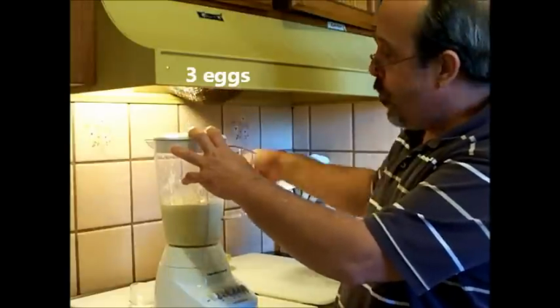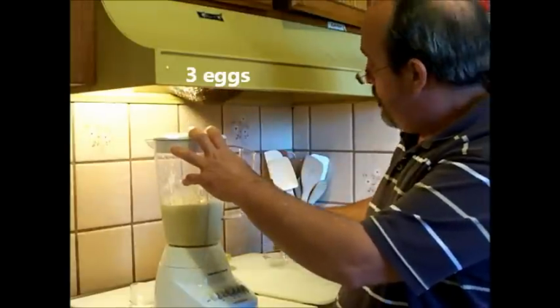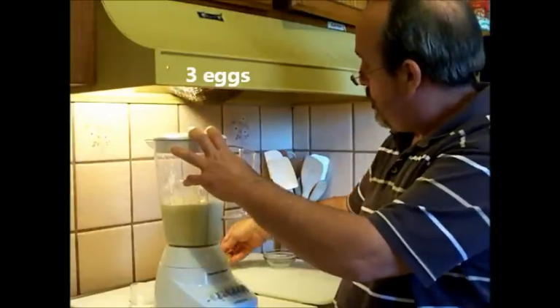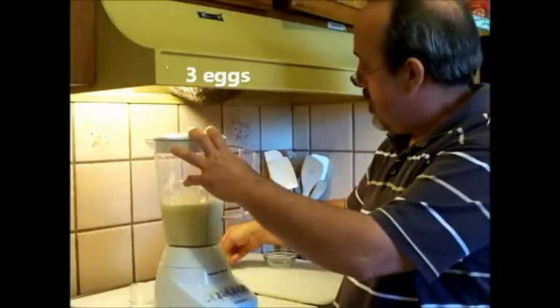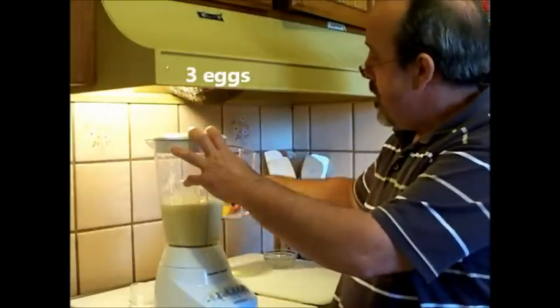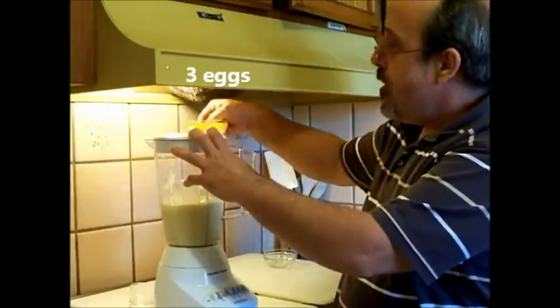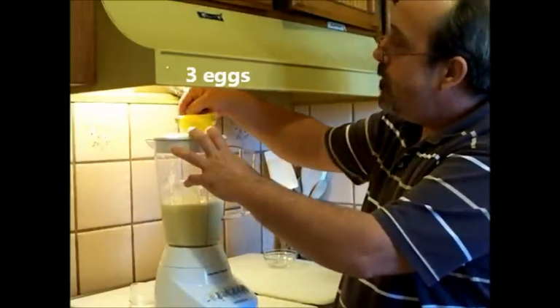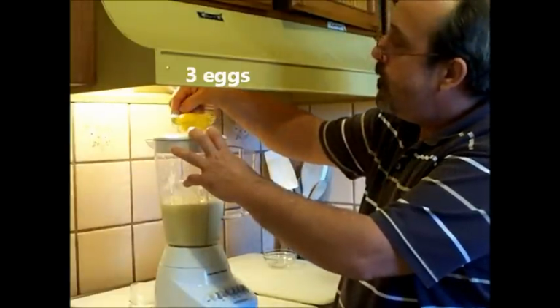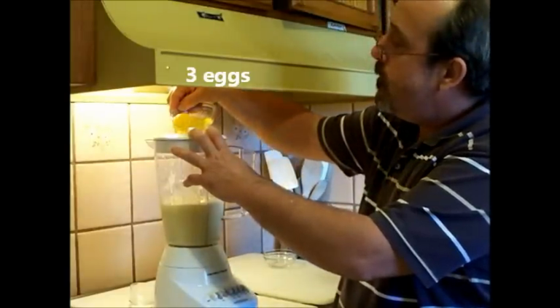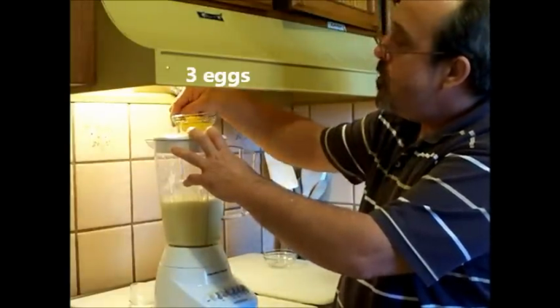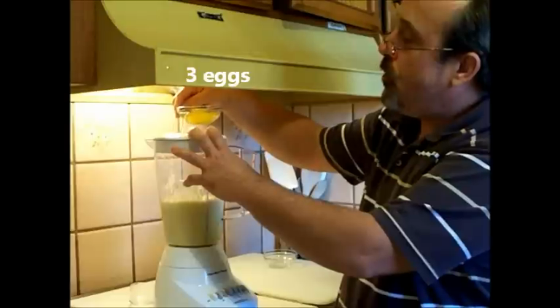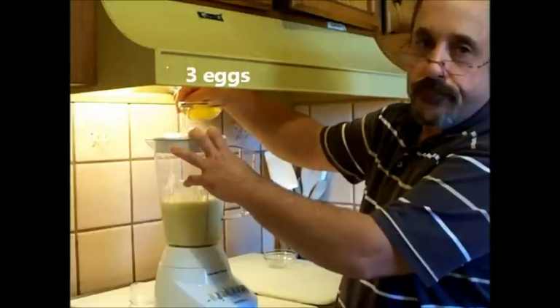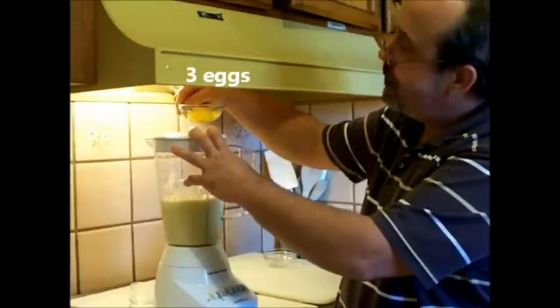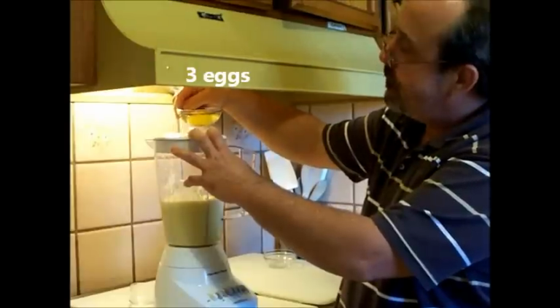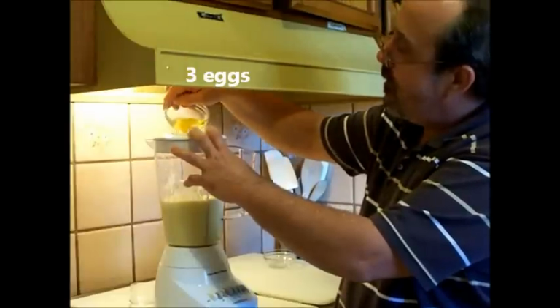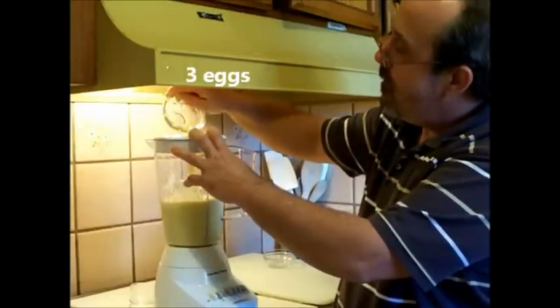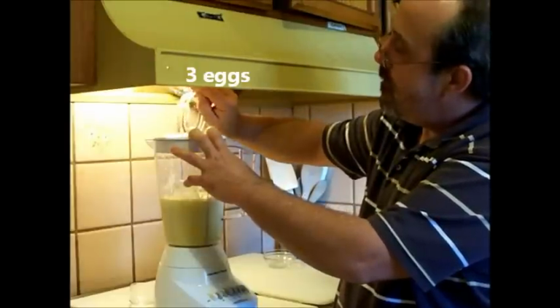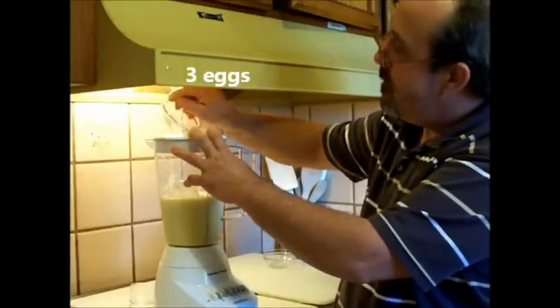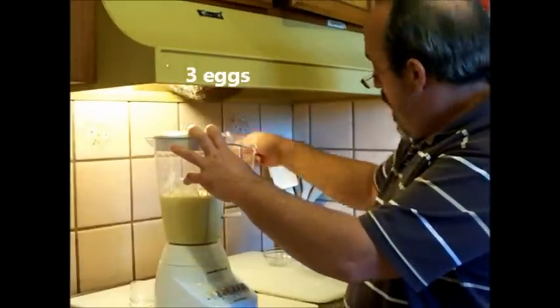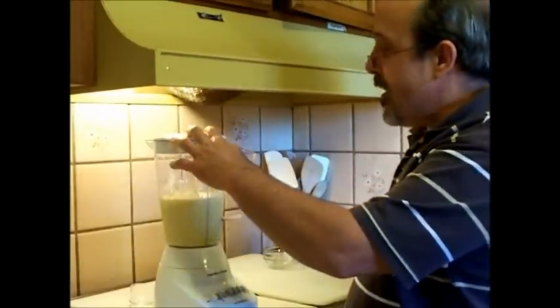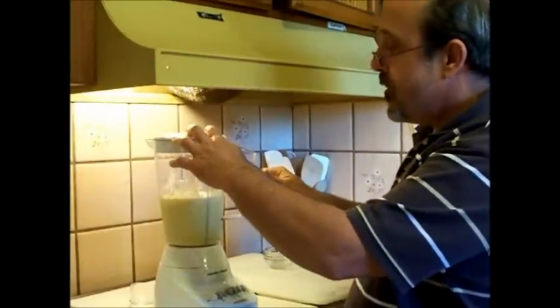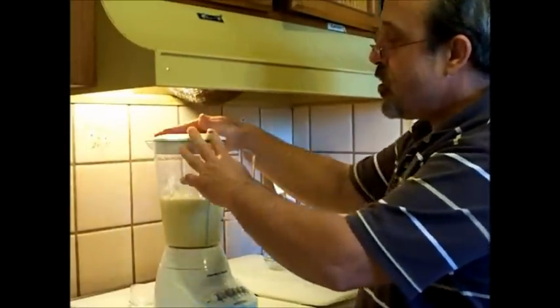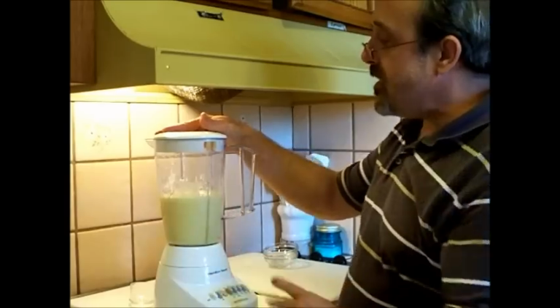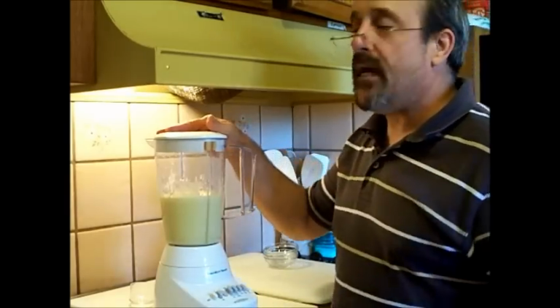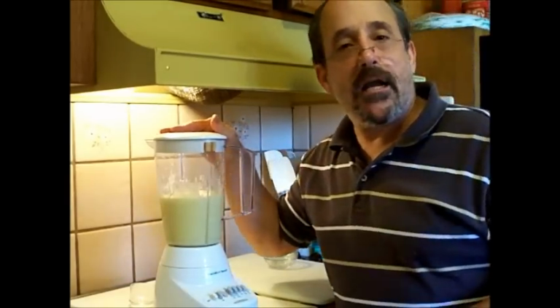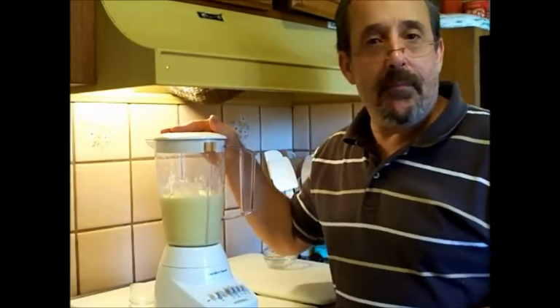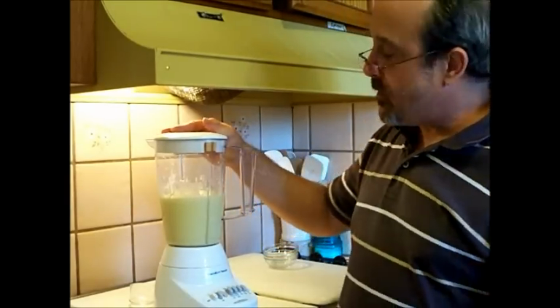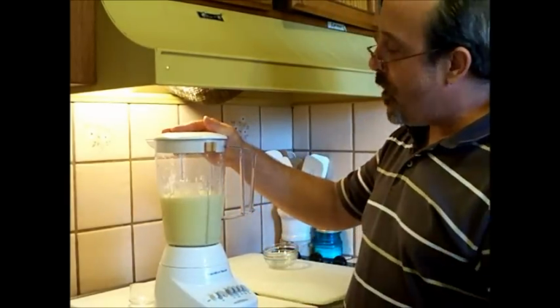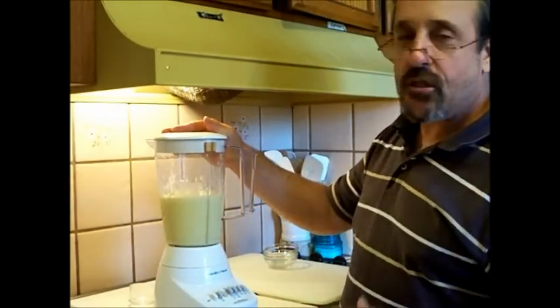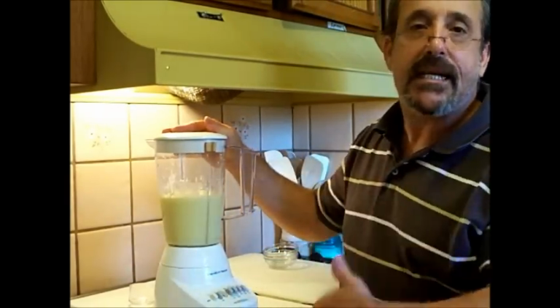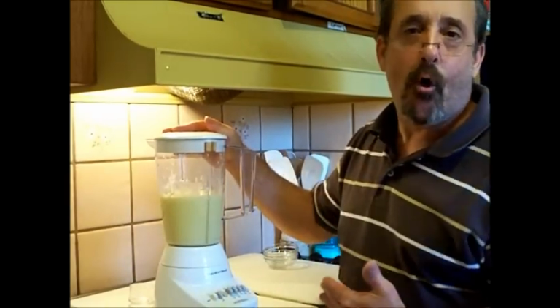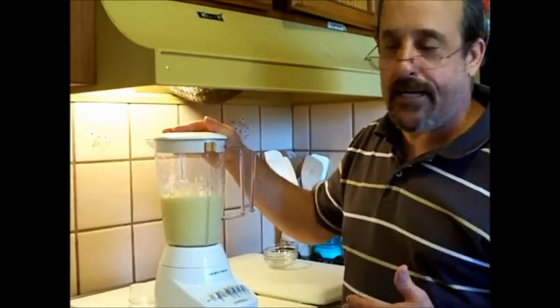One, two, and three. Just let this blend for a couple of minutes — not very long, just enough to incorporate them in.